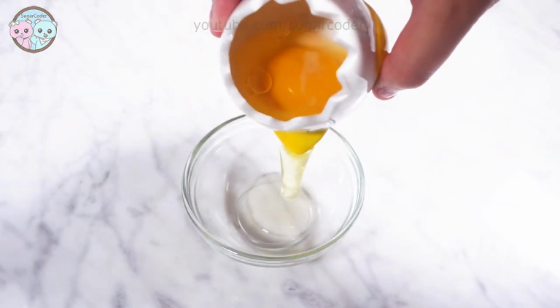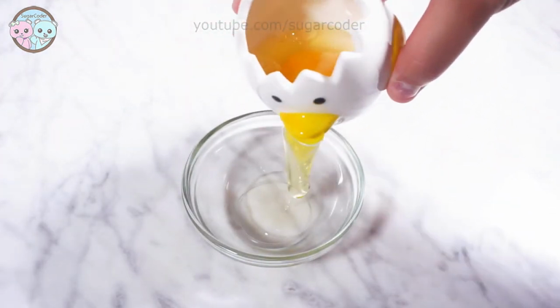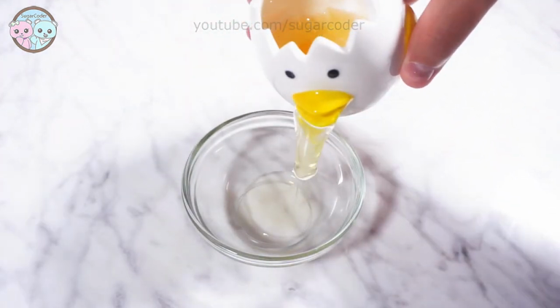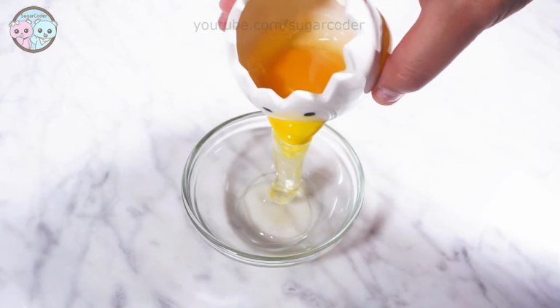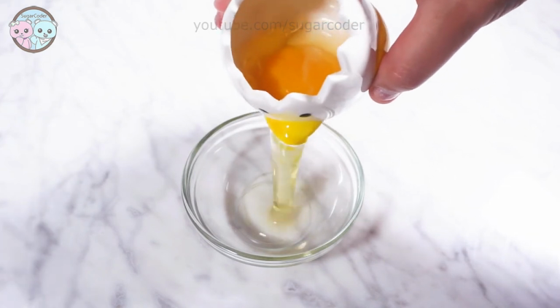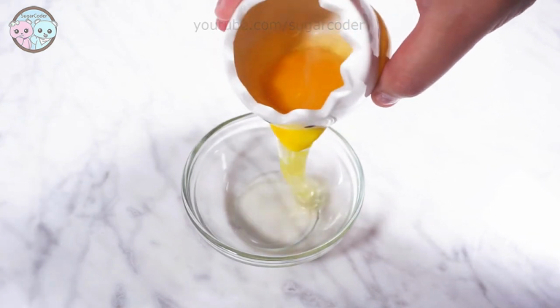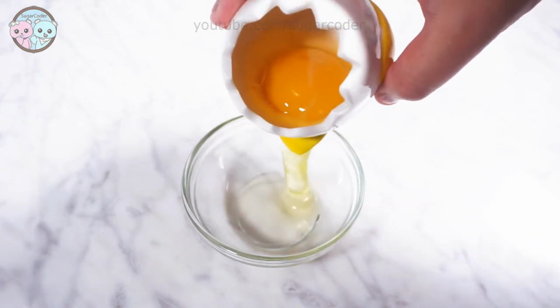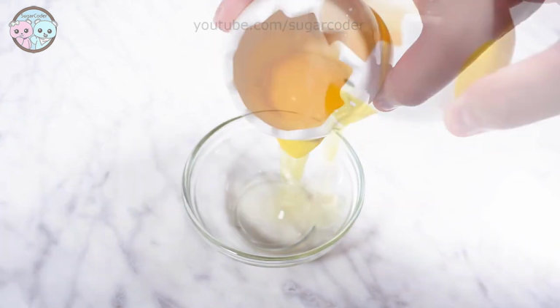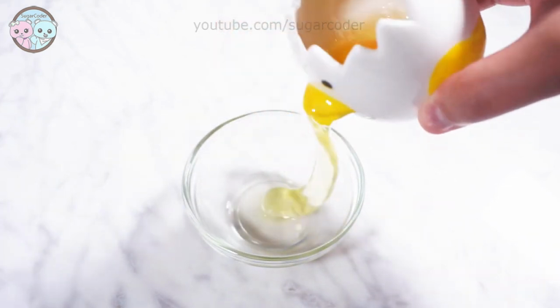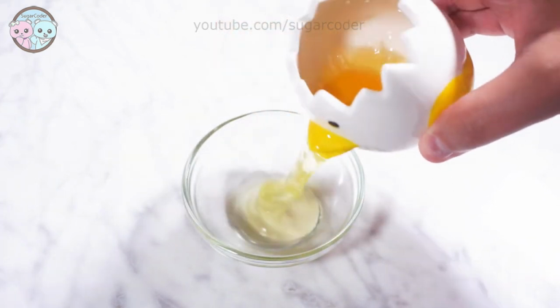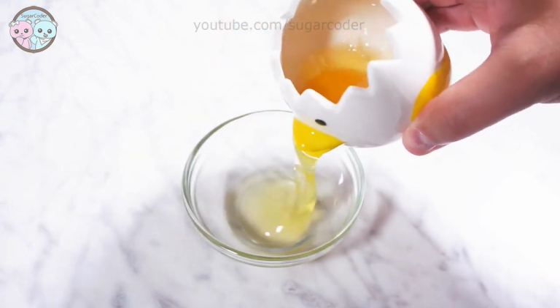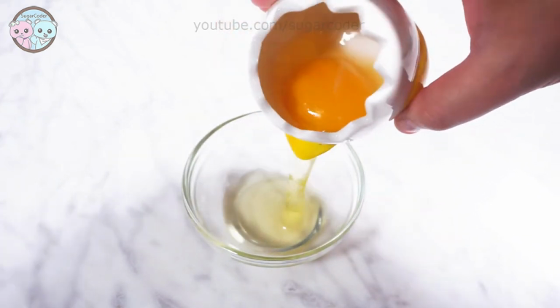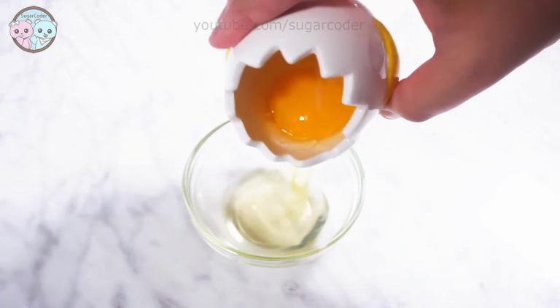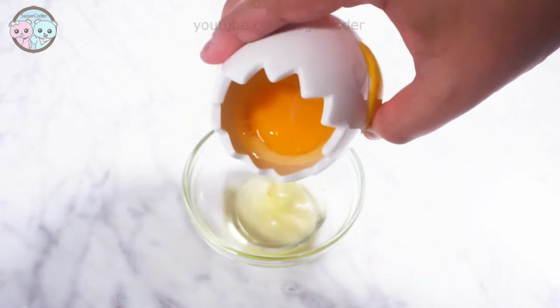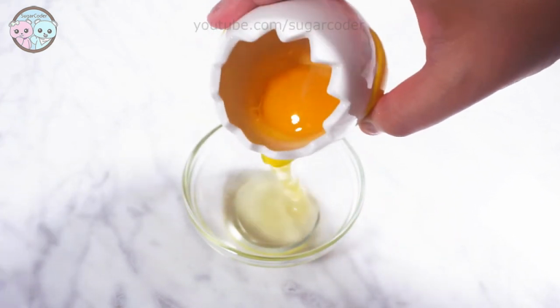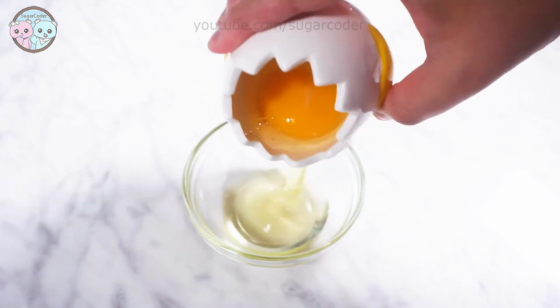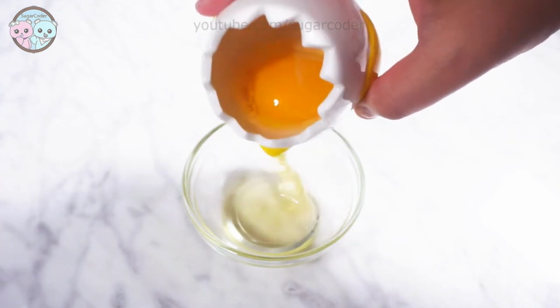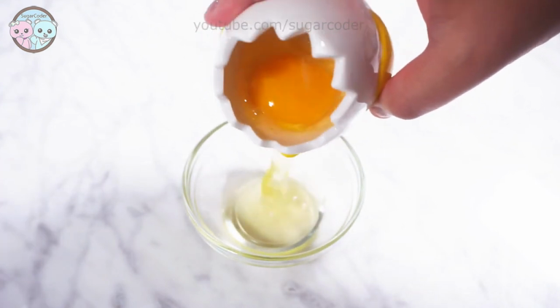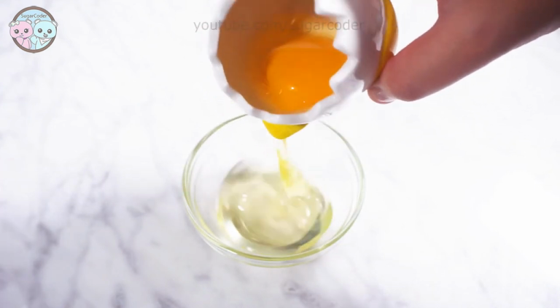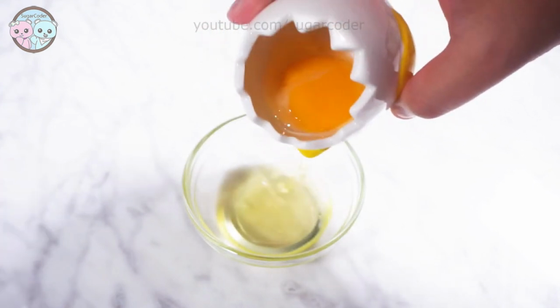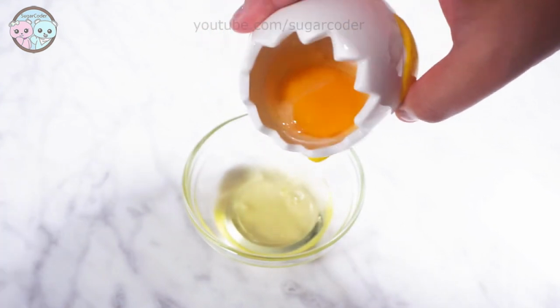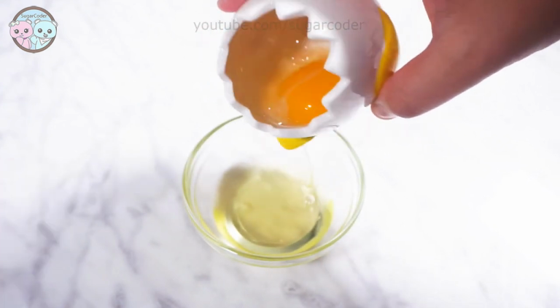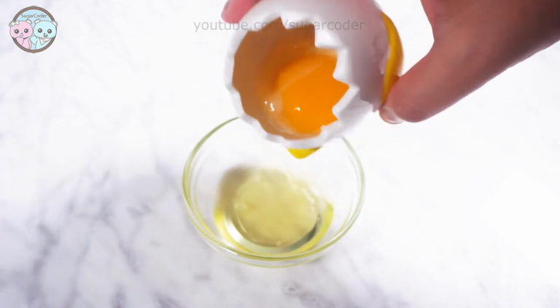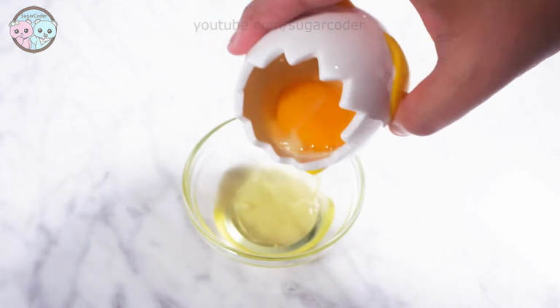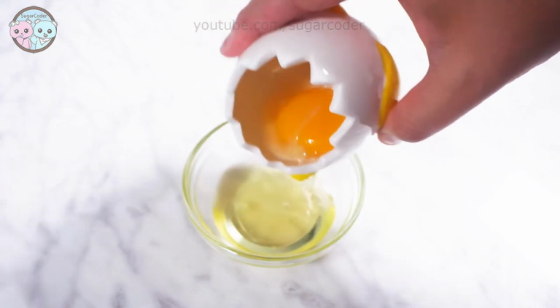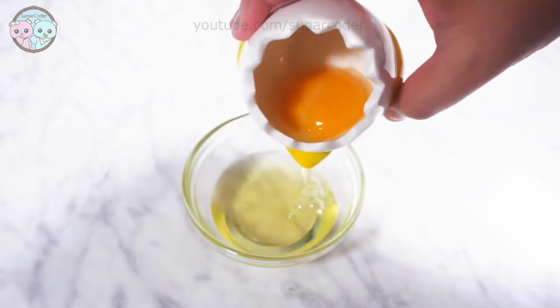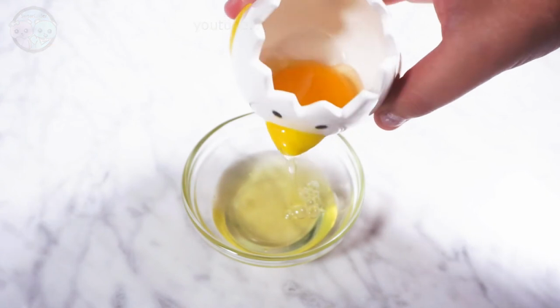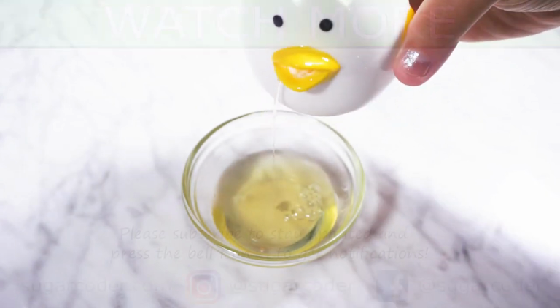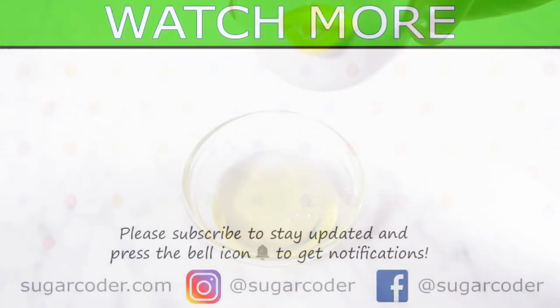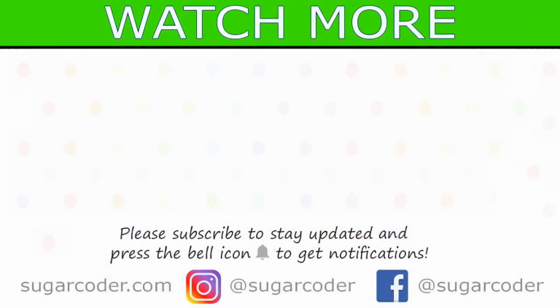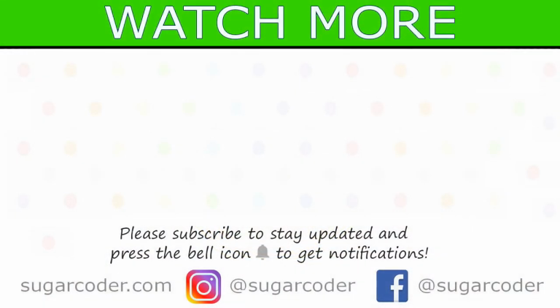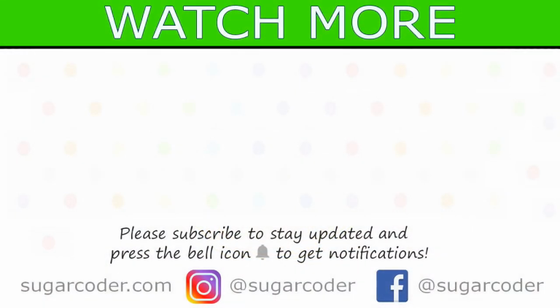And this chick-looking one — don't even get me started. Anyway, which egg separator do you like in this video? Let me know in the comments. I also put all the links in the video description on where to get them. Thank you so much for watching and have a sweet day.